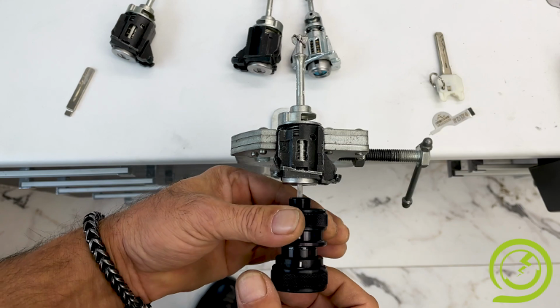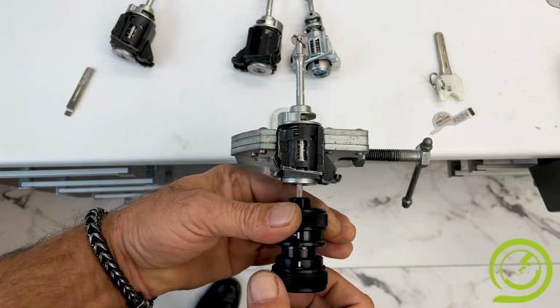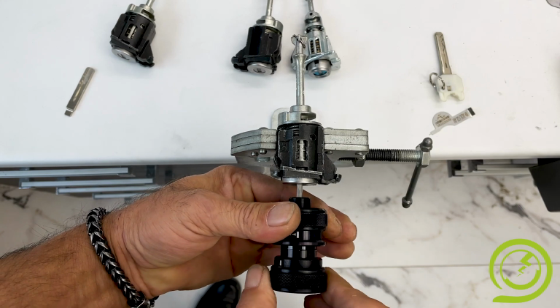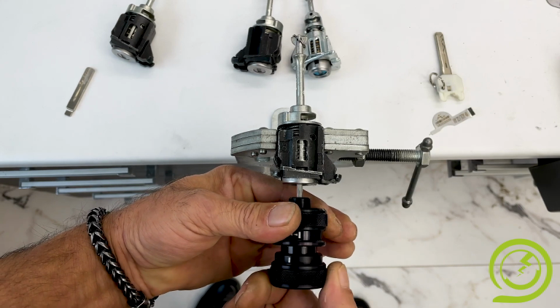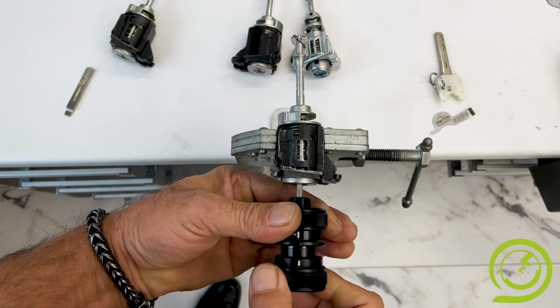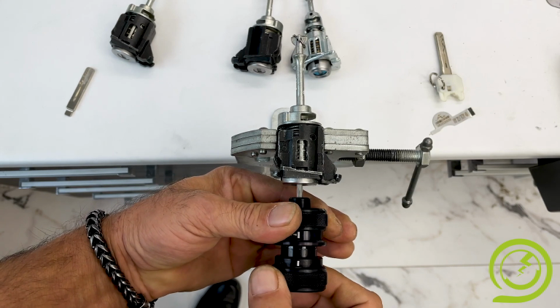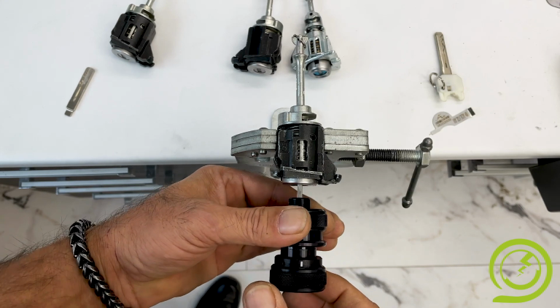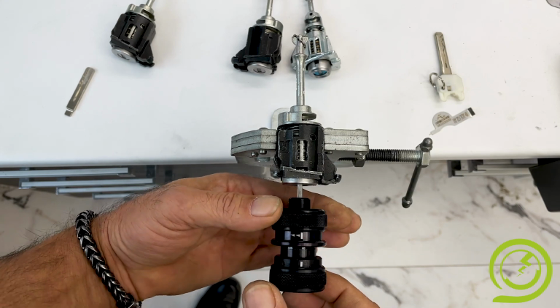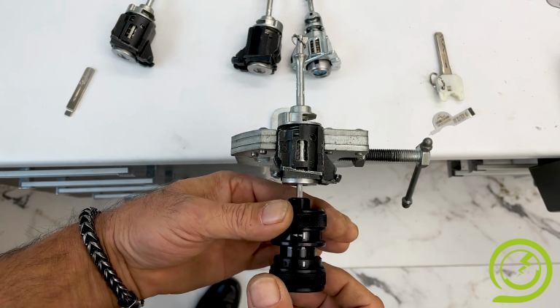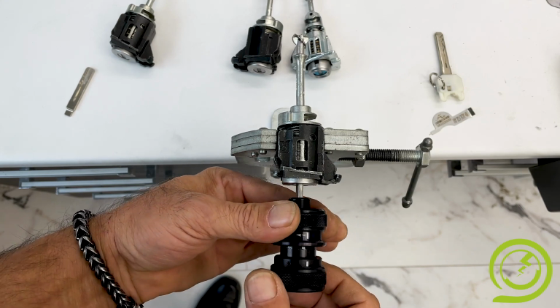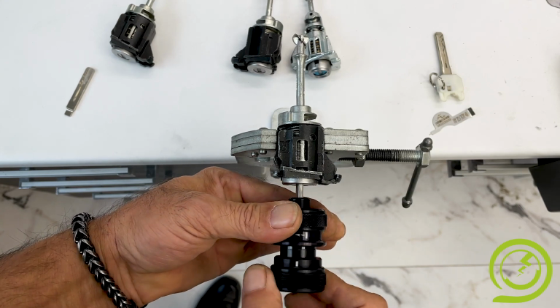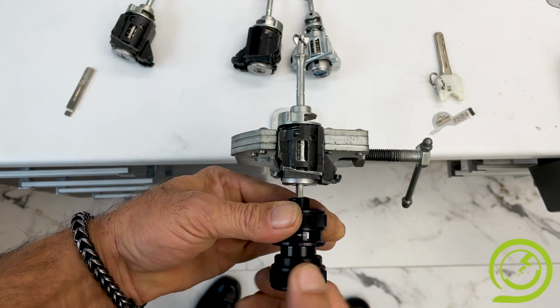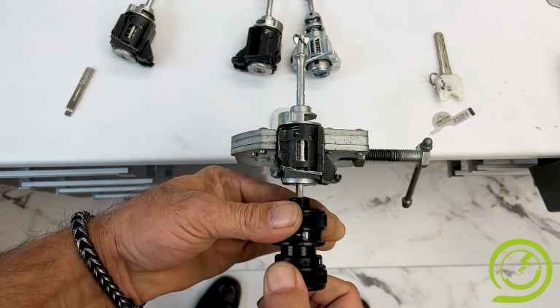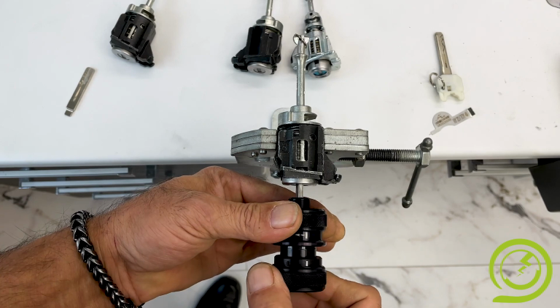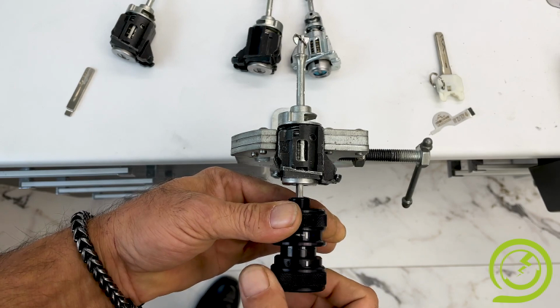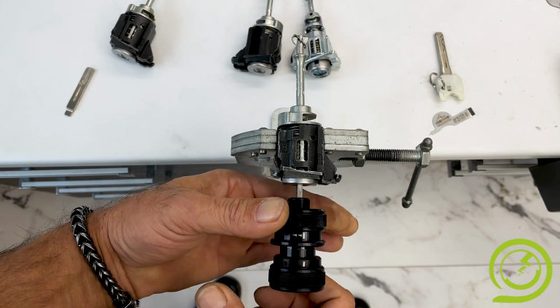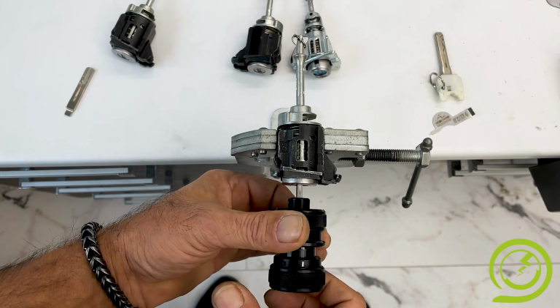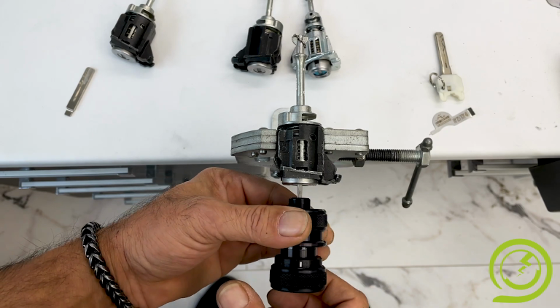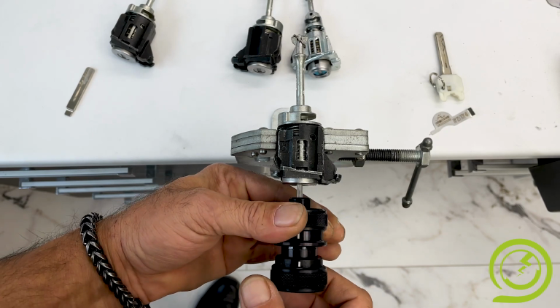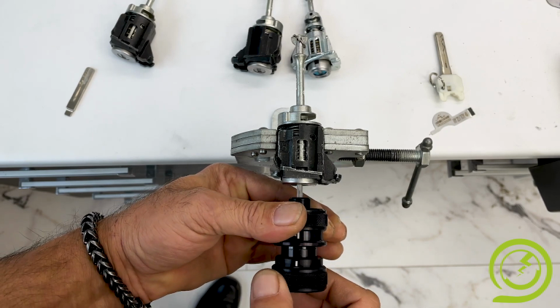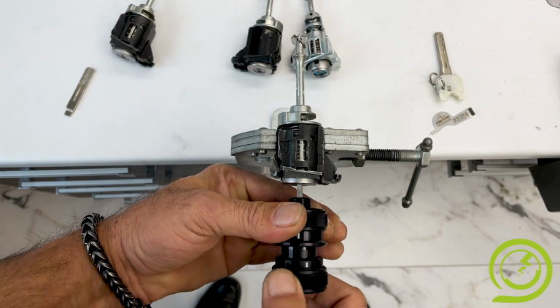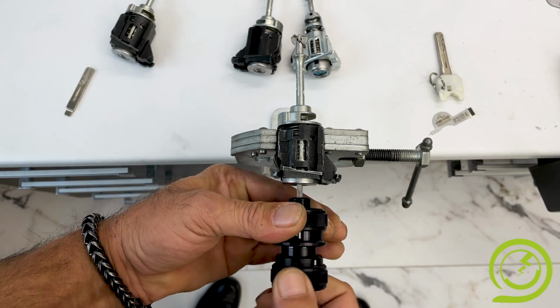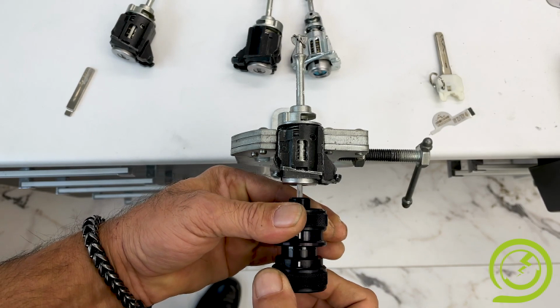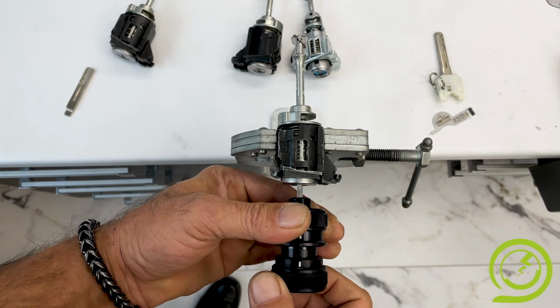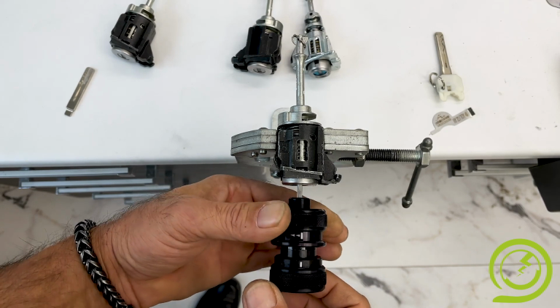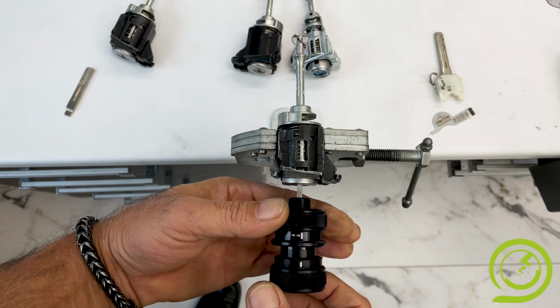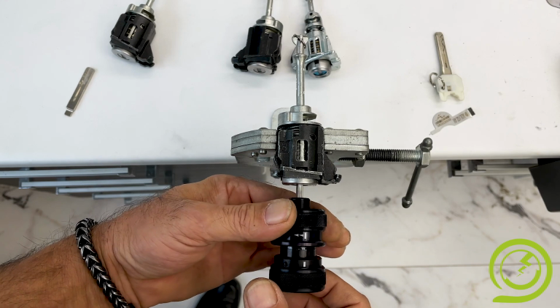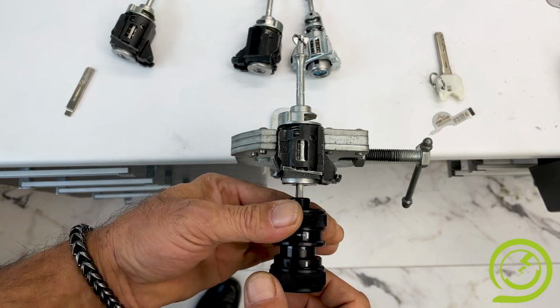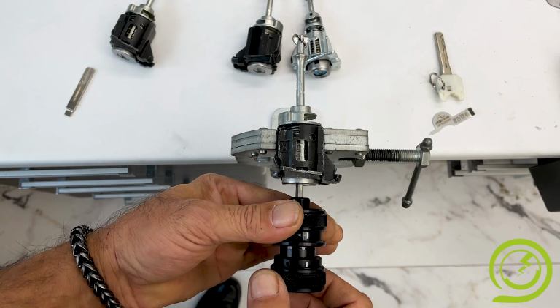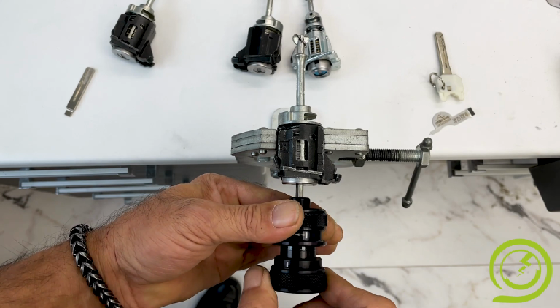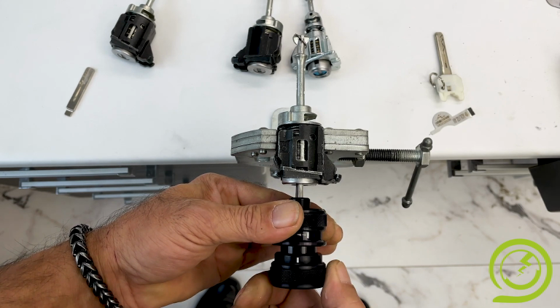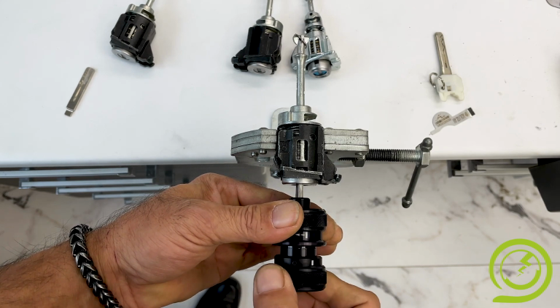It's only a matter of time — if you do everything correct, you should open that lock within a couple of minutes.